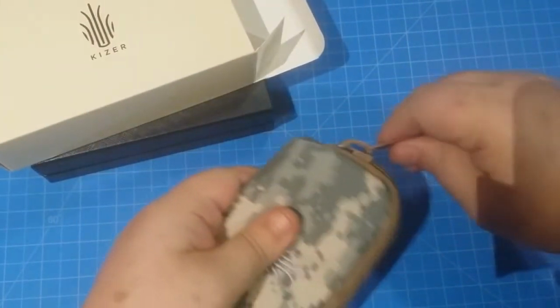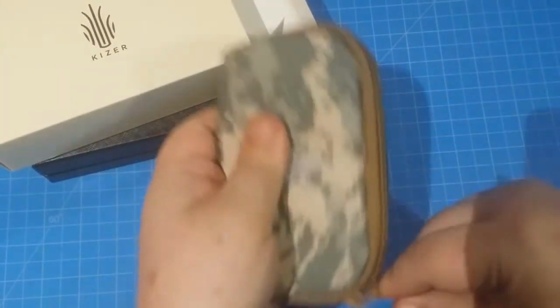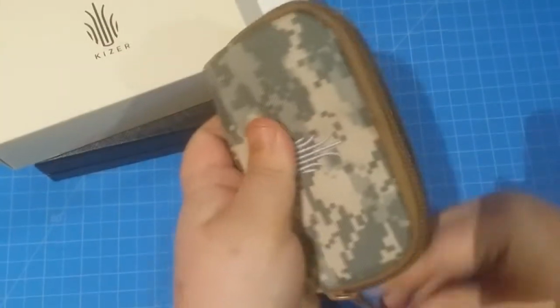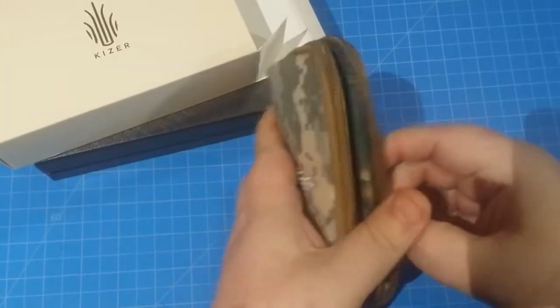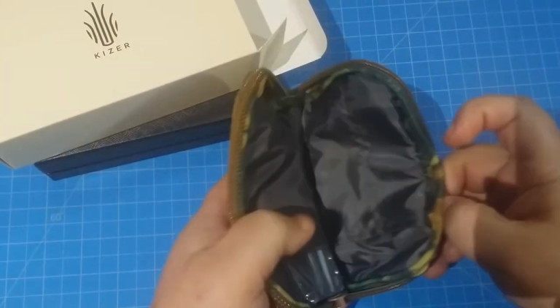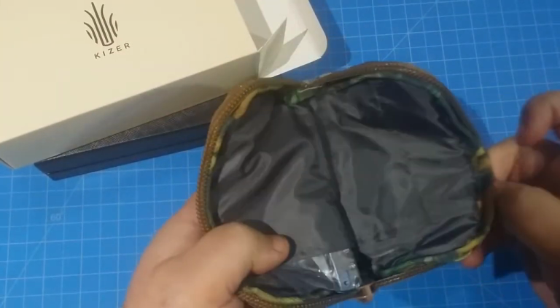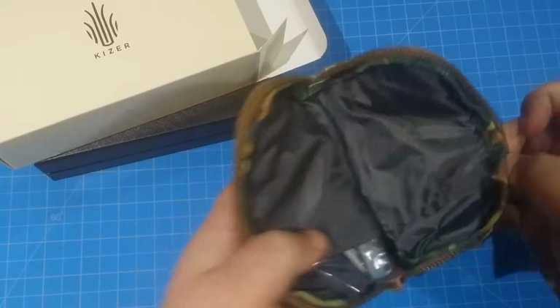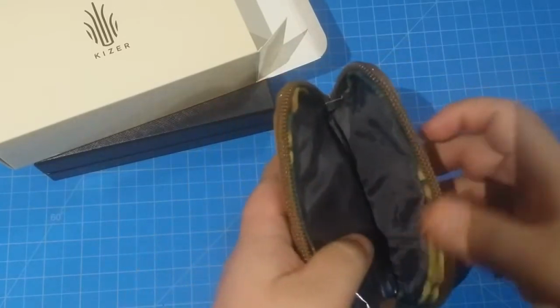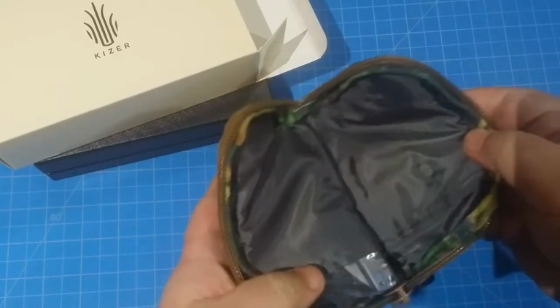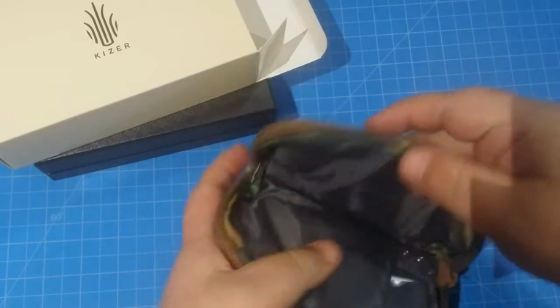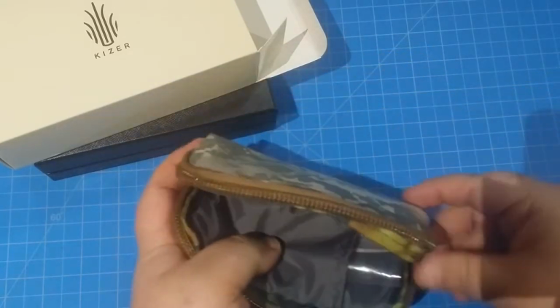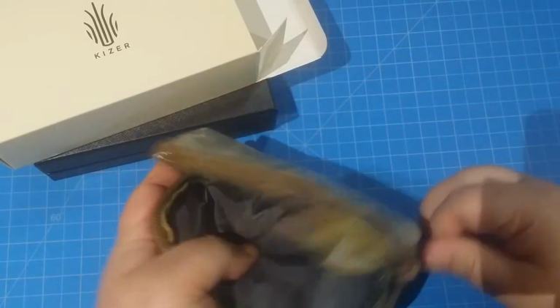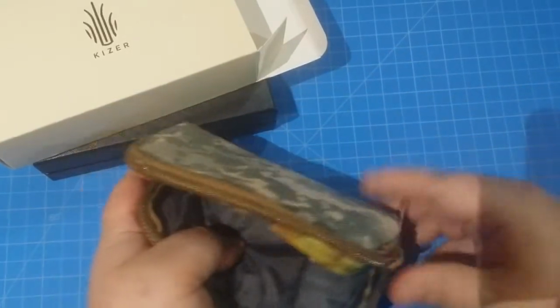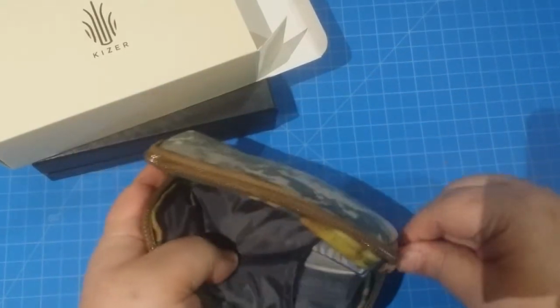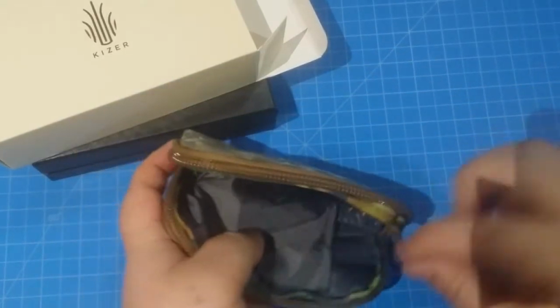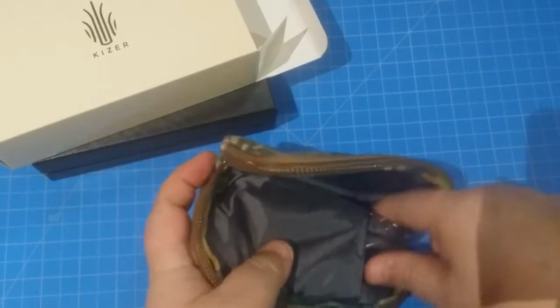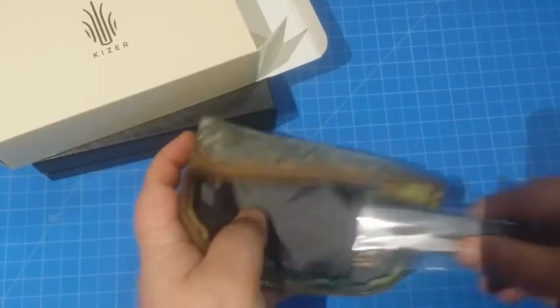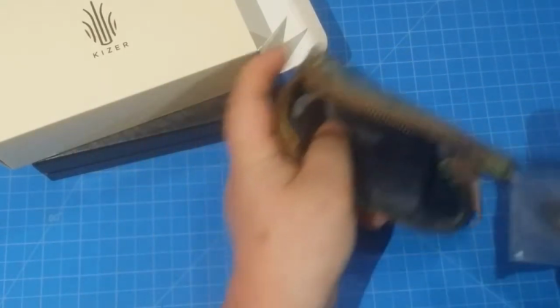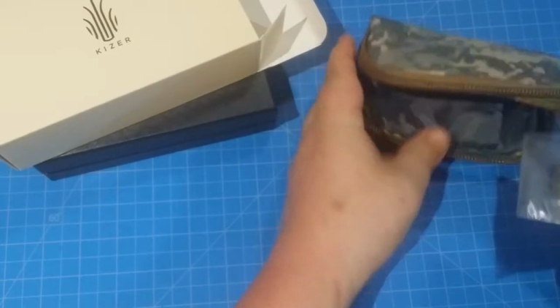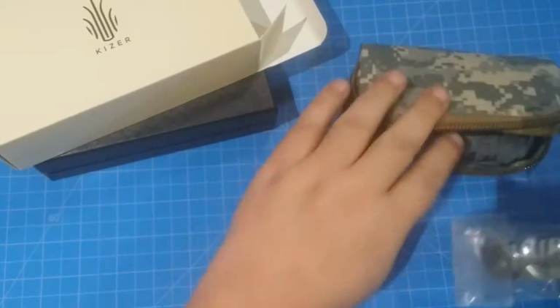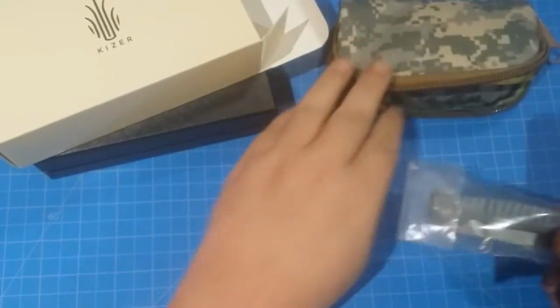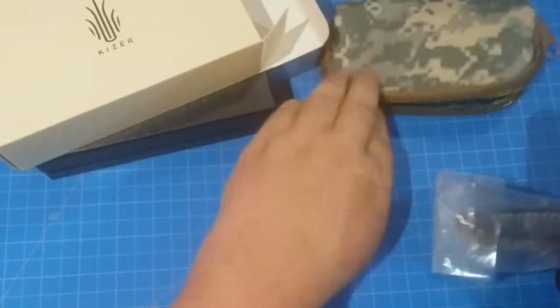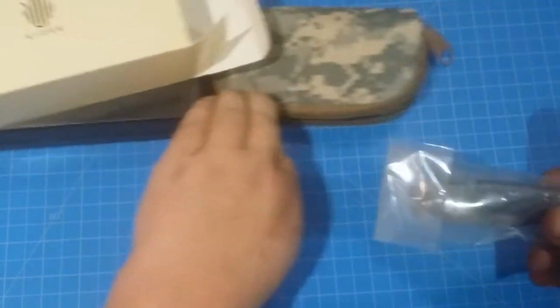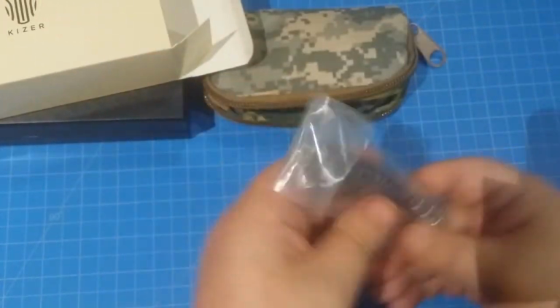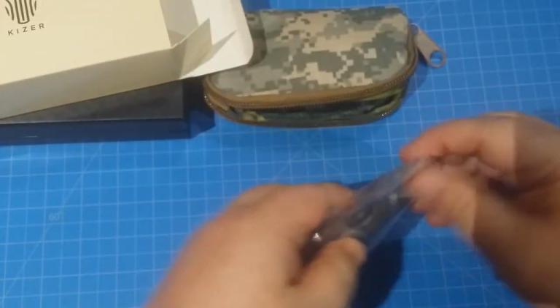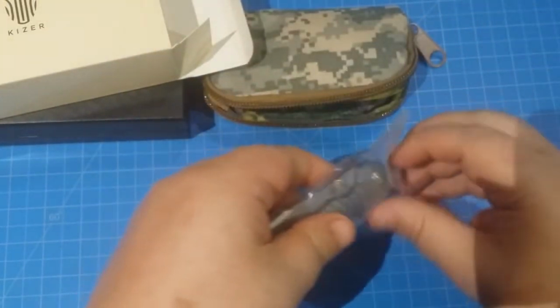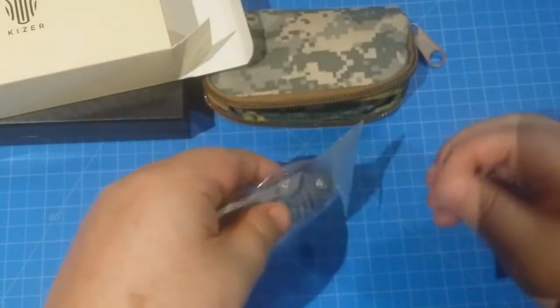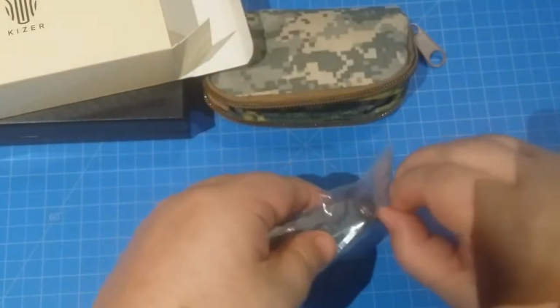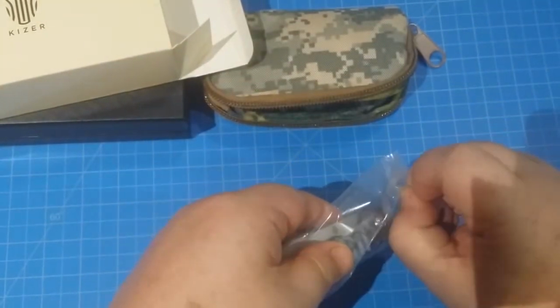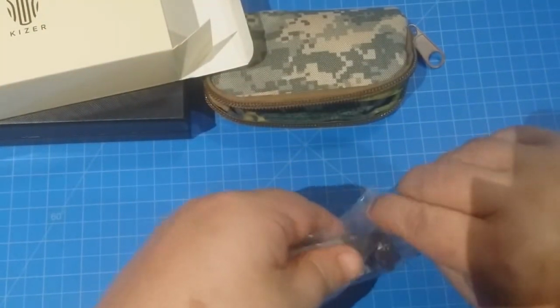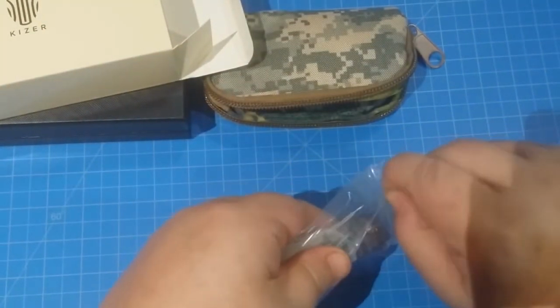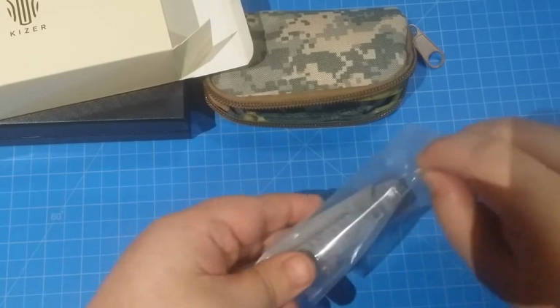Let's open up the pouch. It's very empty-looking, so you're thinking automatically, where's the knife? Well, here it is. It's a little titanium flipper. Very cool blade here.